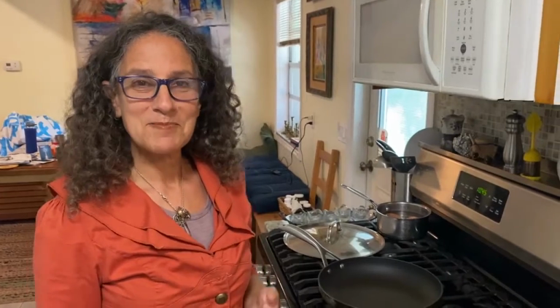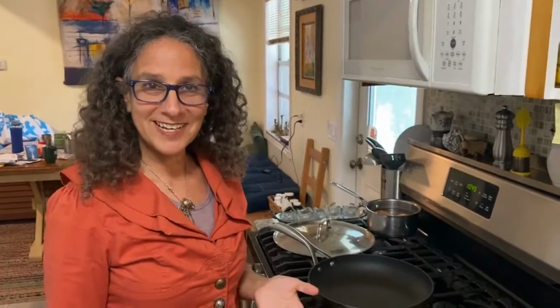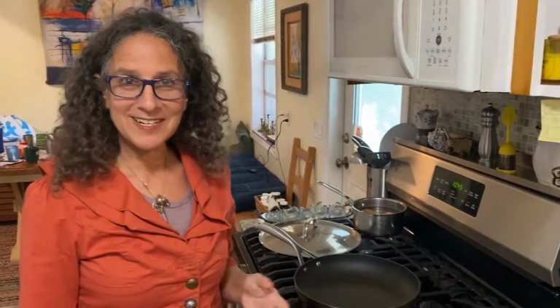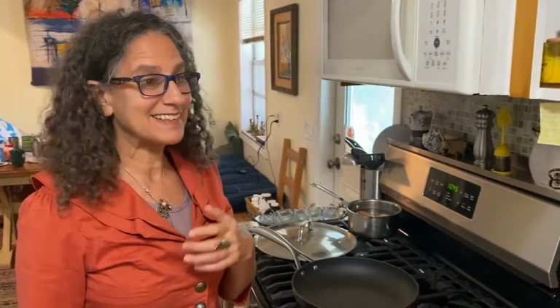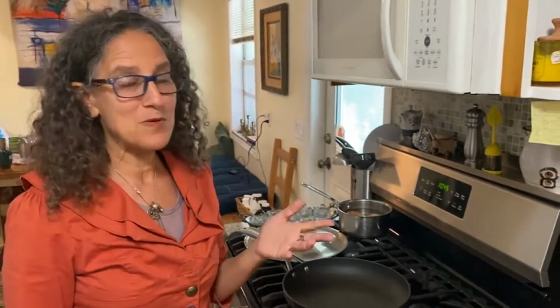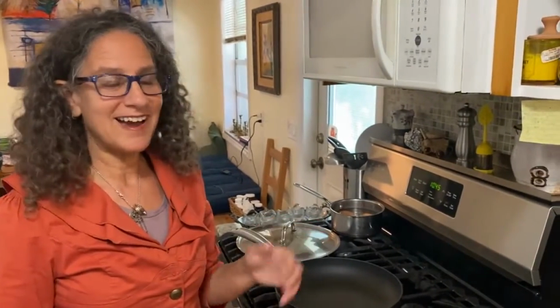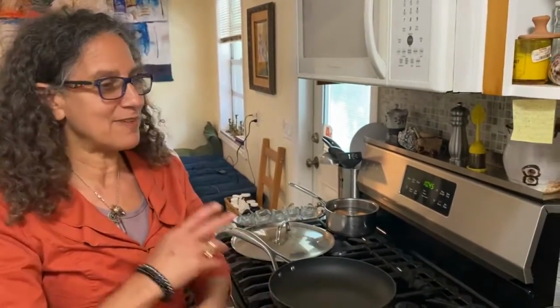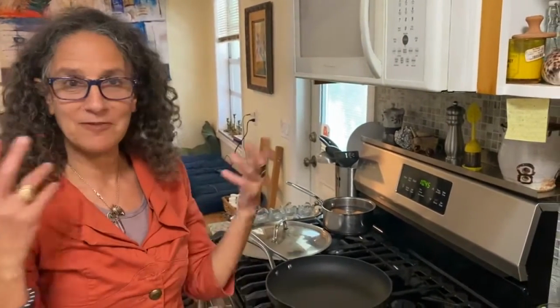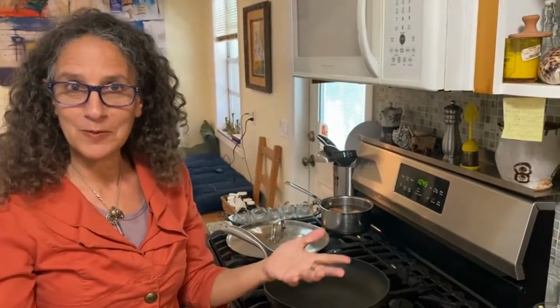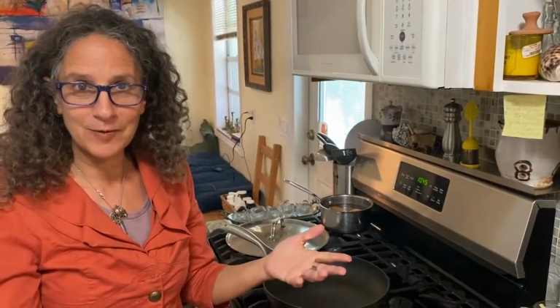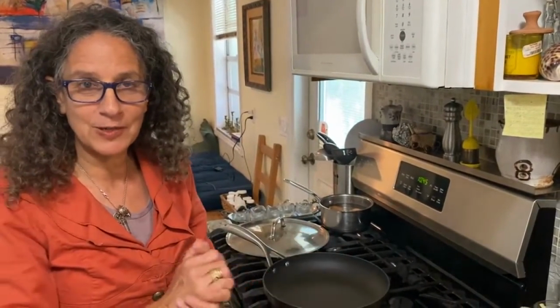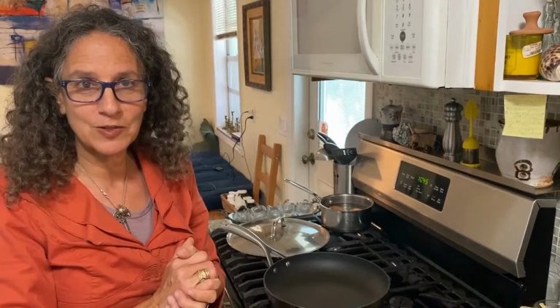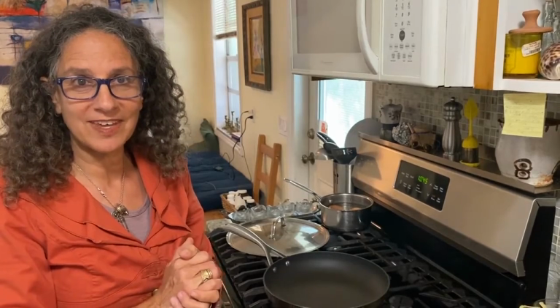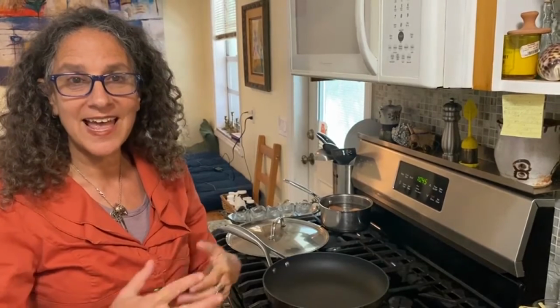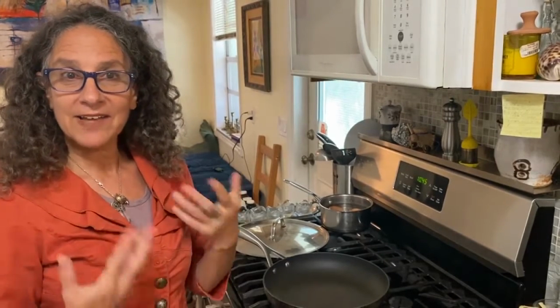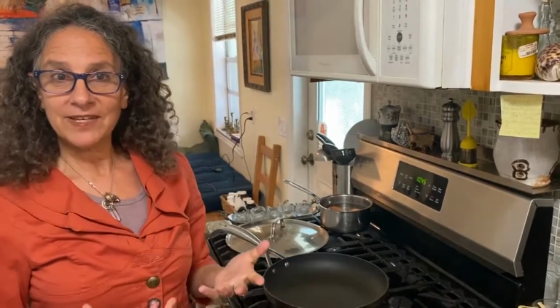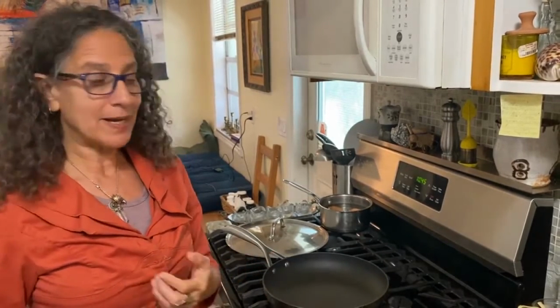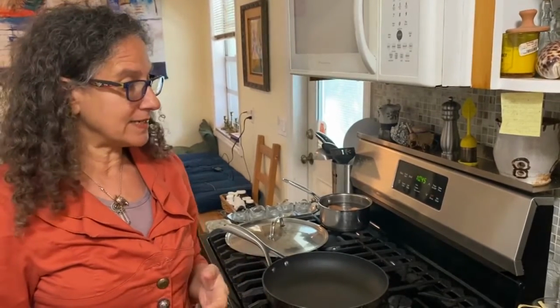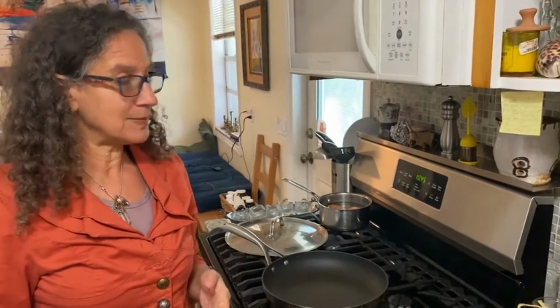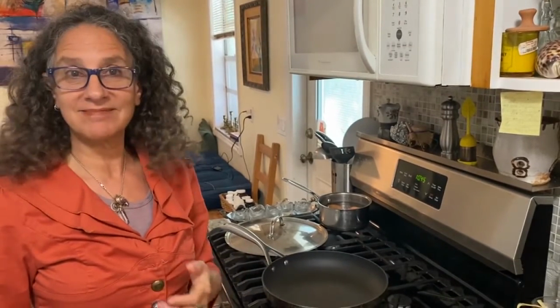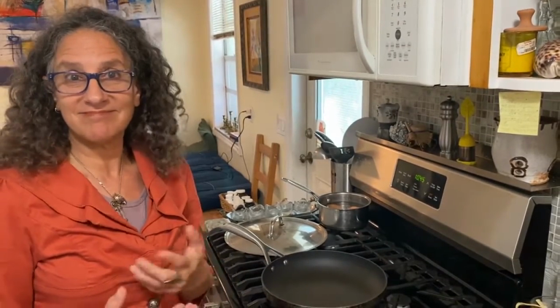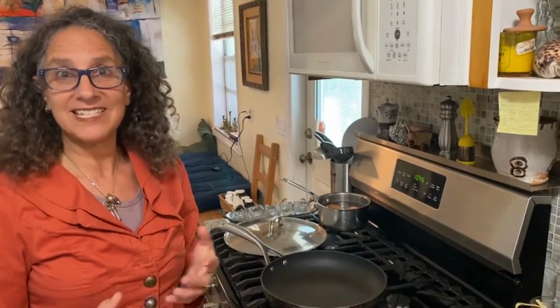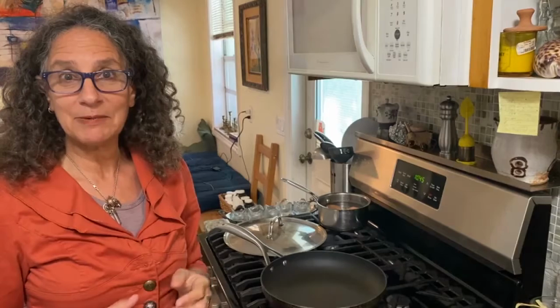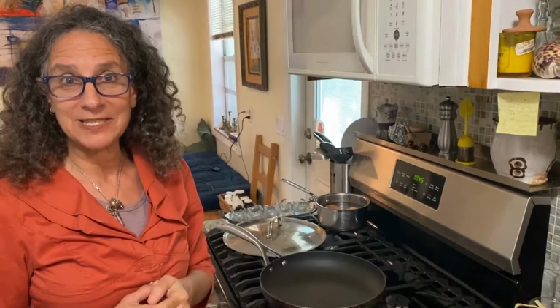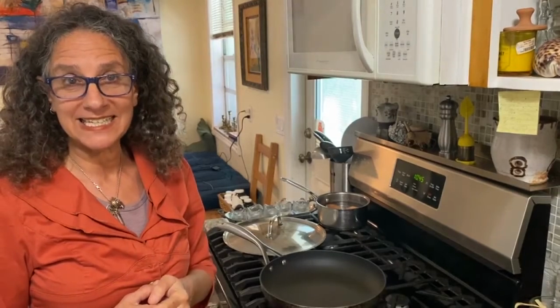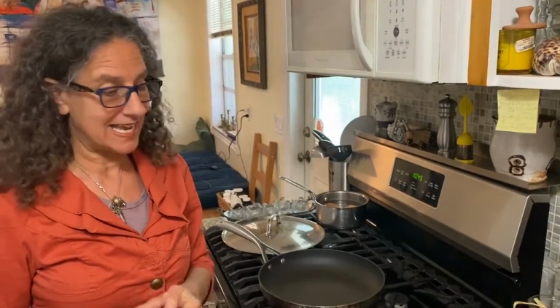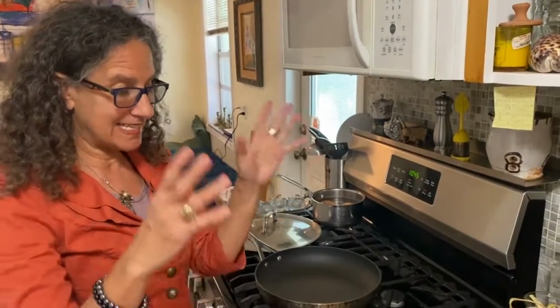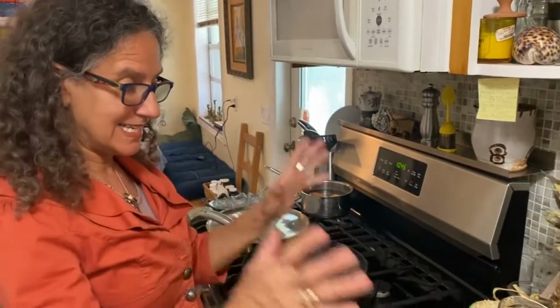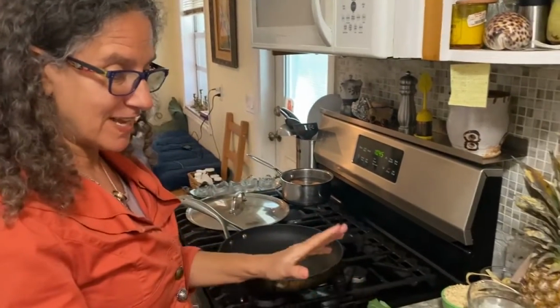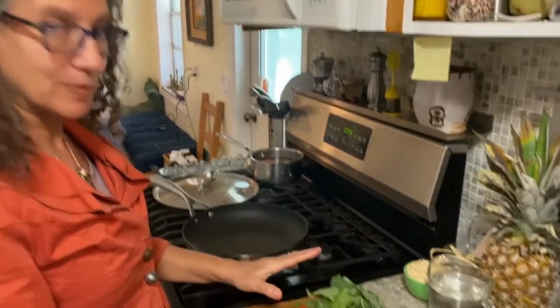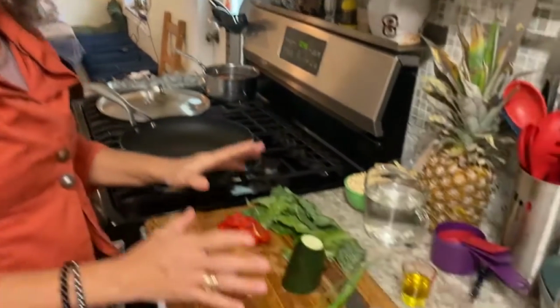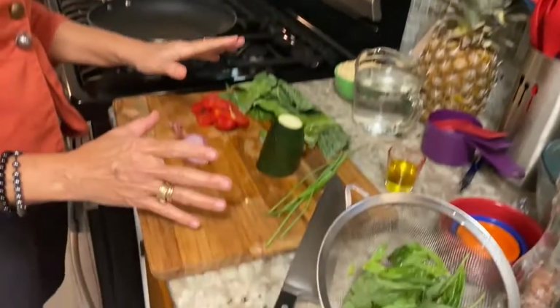Good morning everyone — it's late morning. I've had a full morning already doing all sorts of things, and I've given my body time to decide what it wants to eat, and it's these vegetables here.